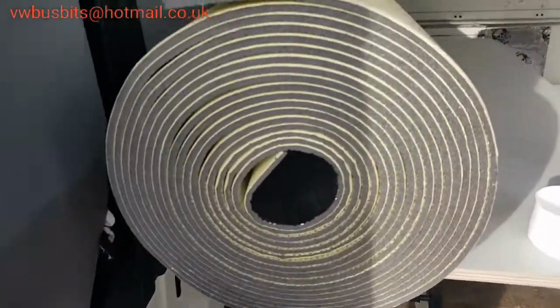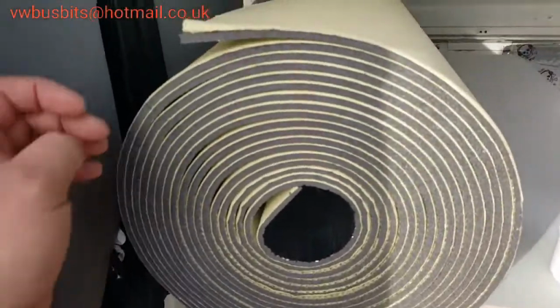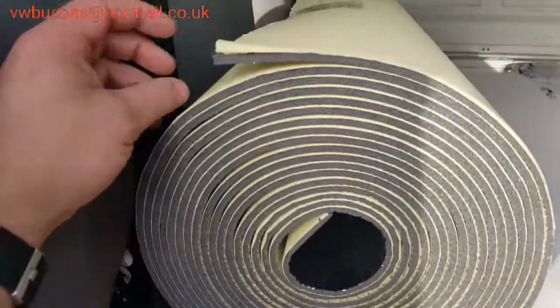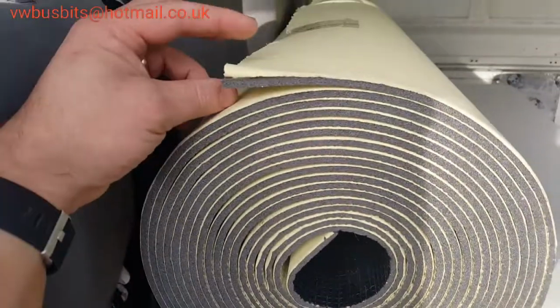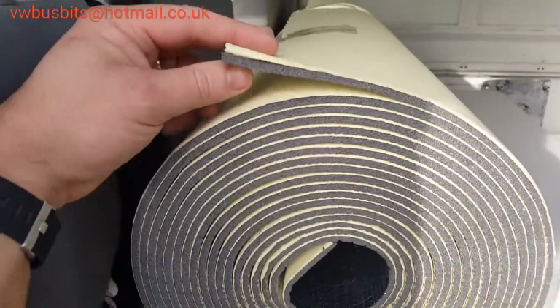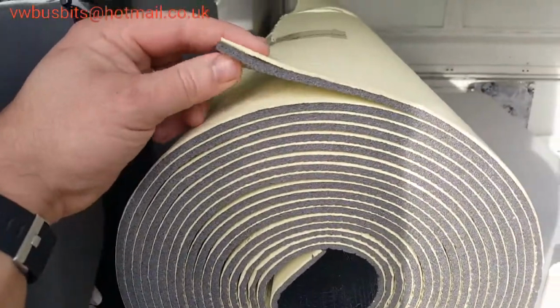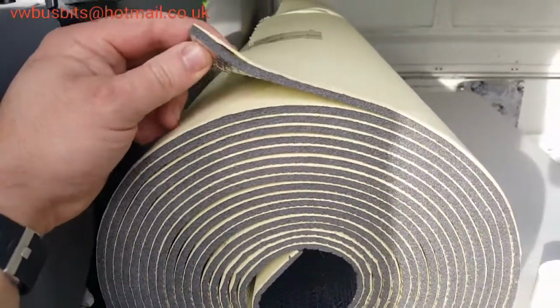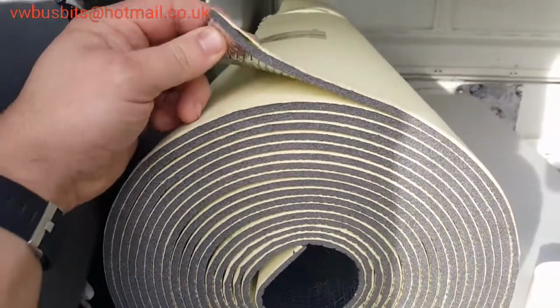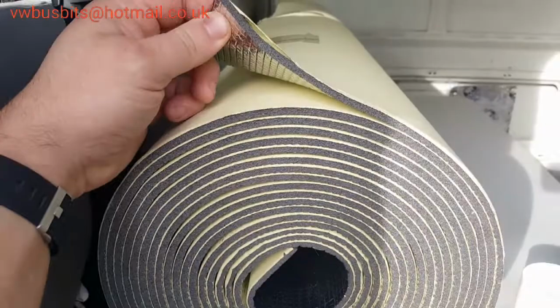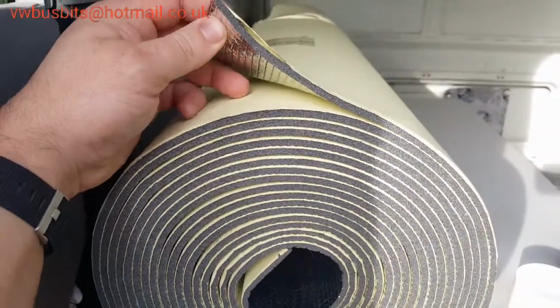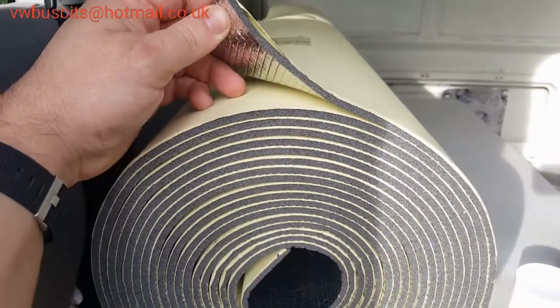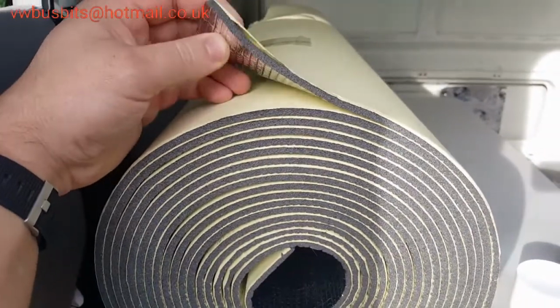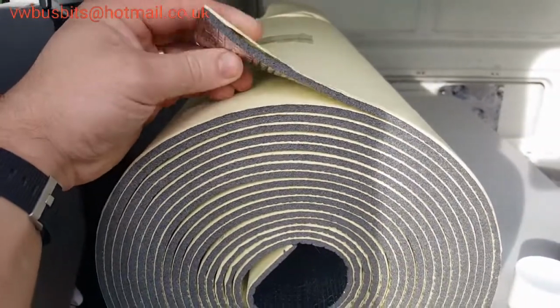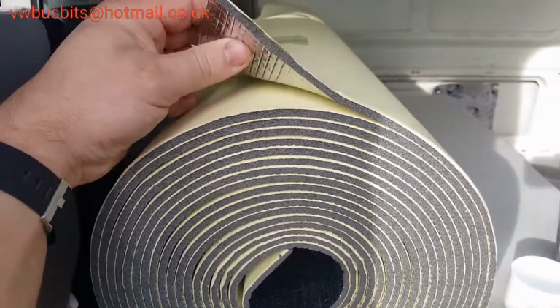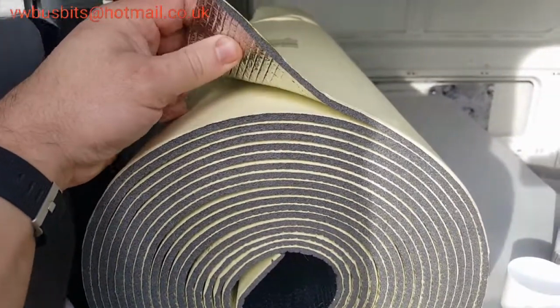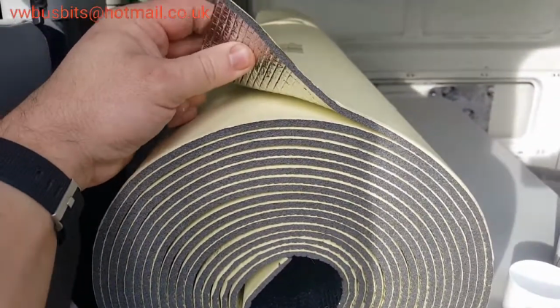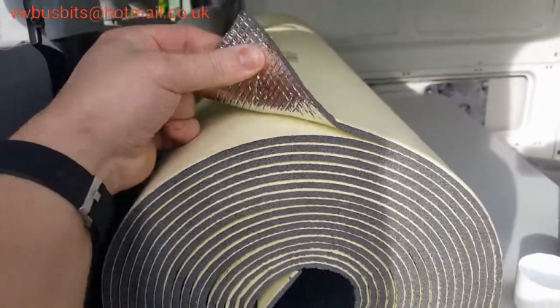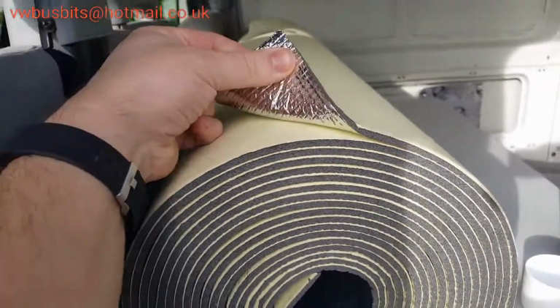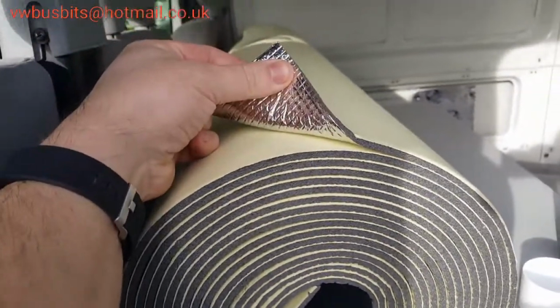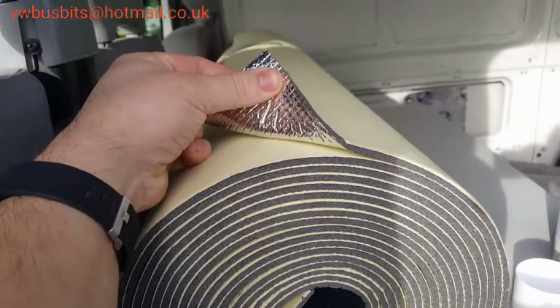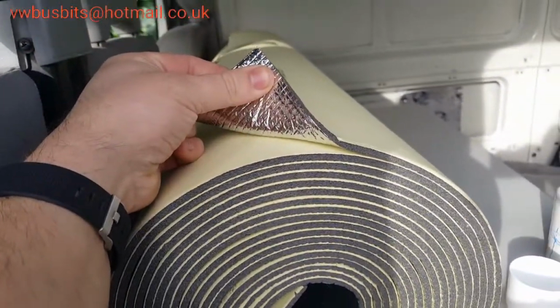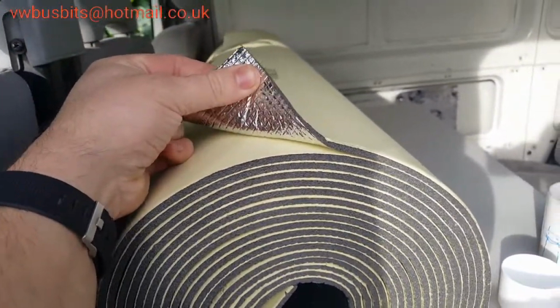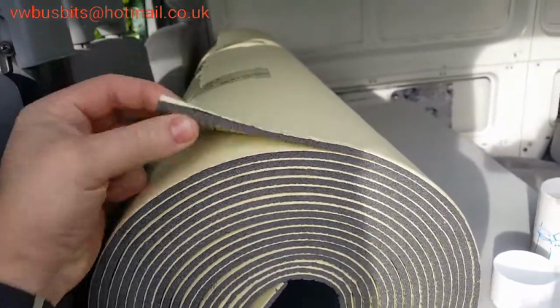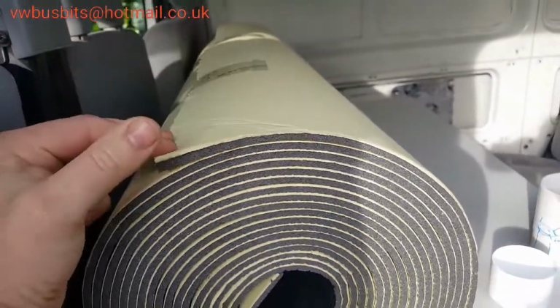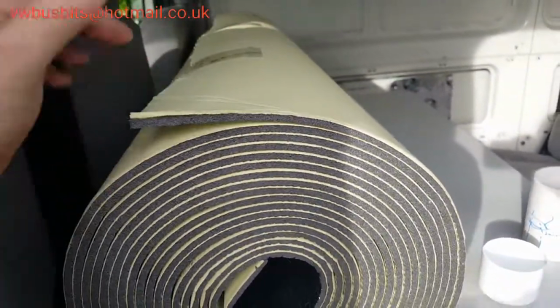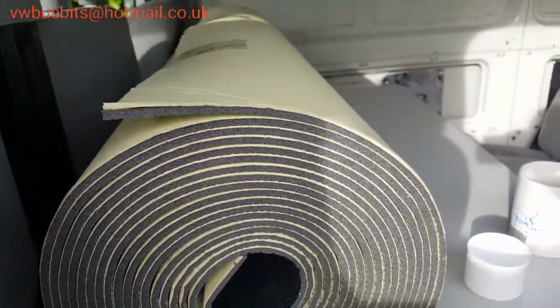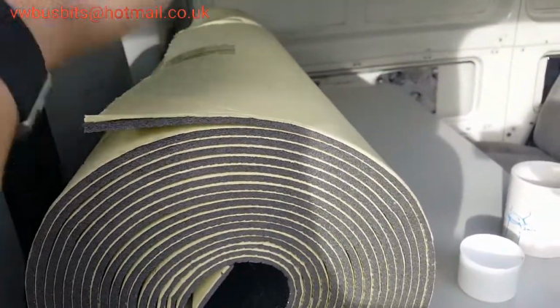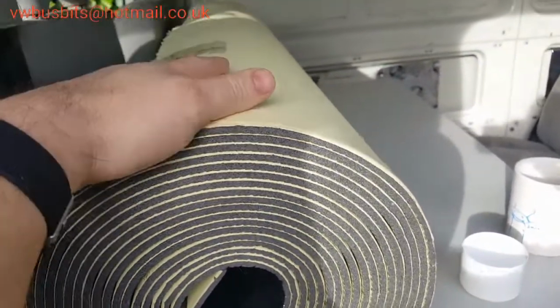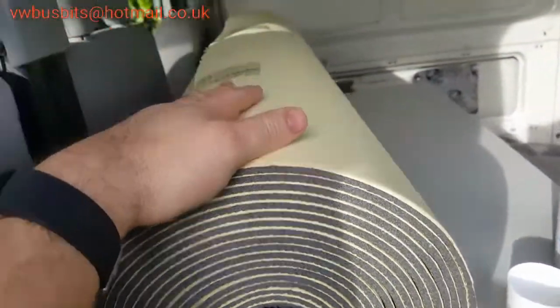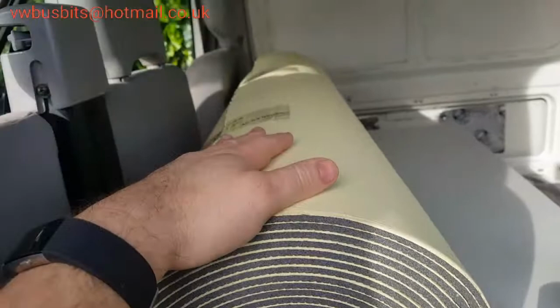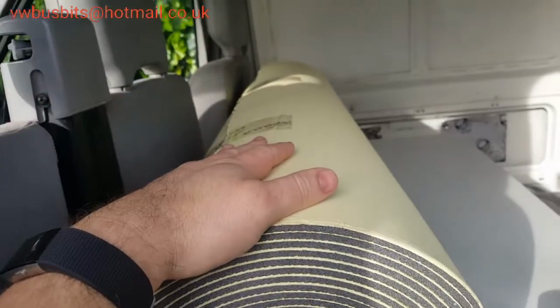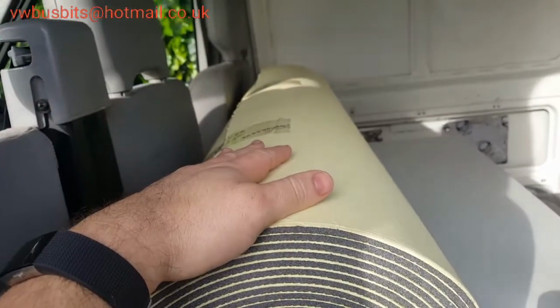We've got a nice roll of seven-millimetre thick foam insulation which is foil-faced on one side and self-adhesive on the other.